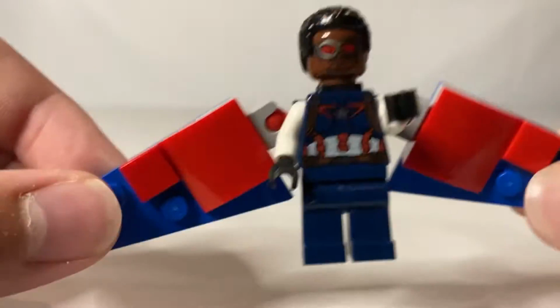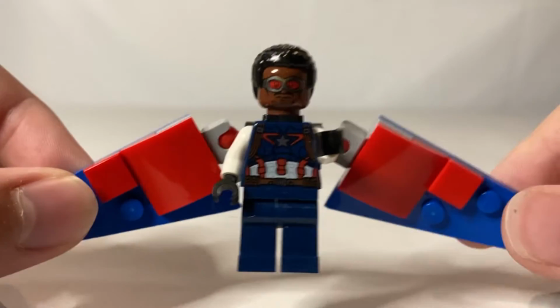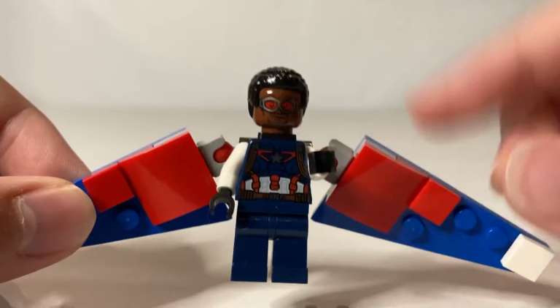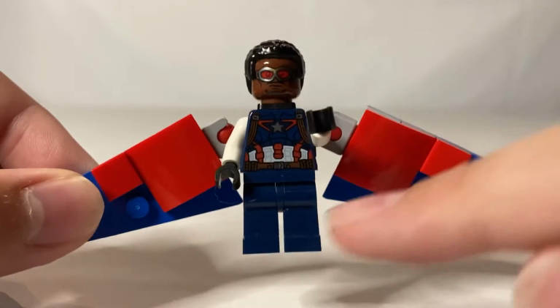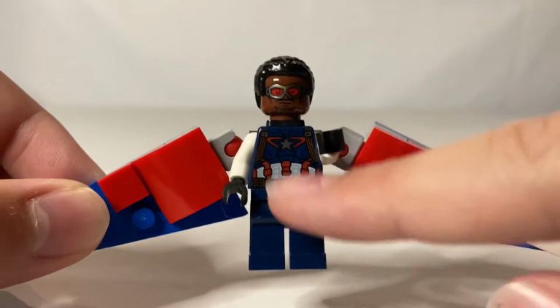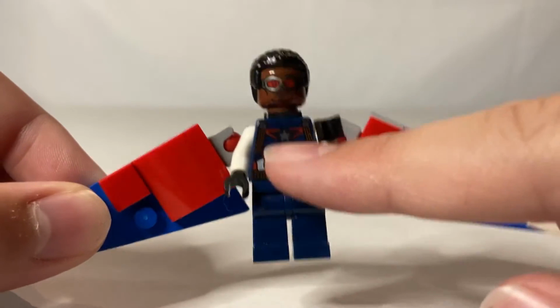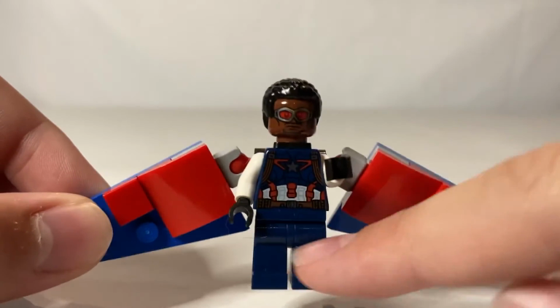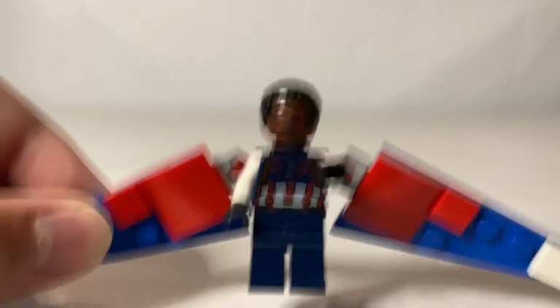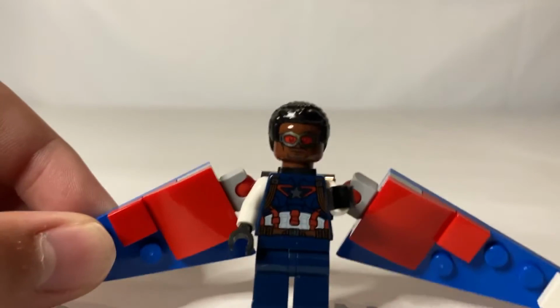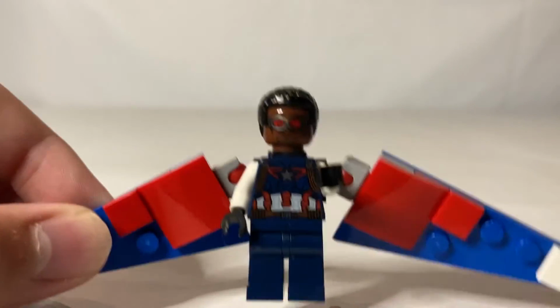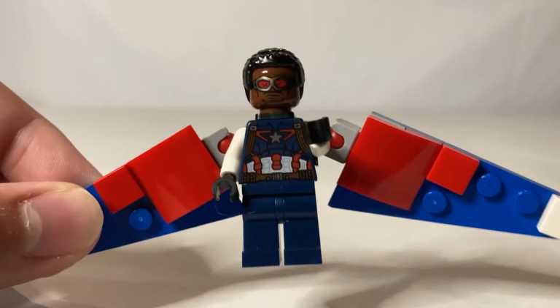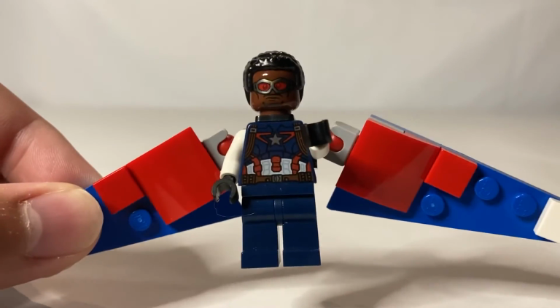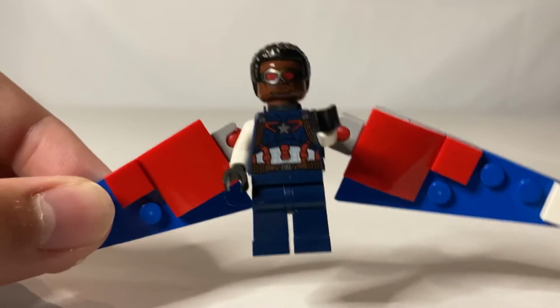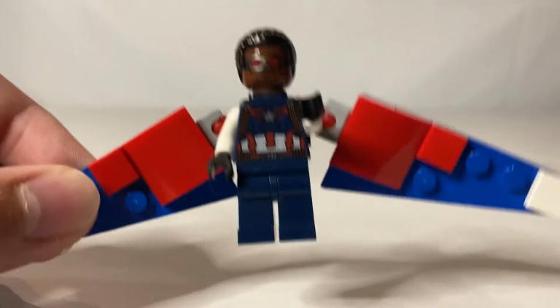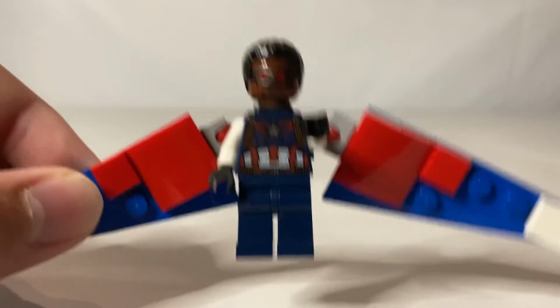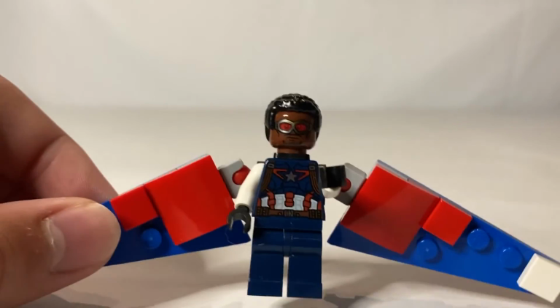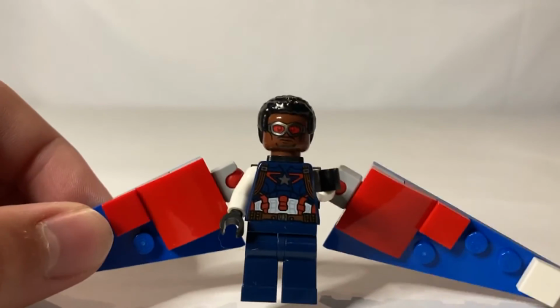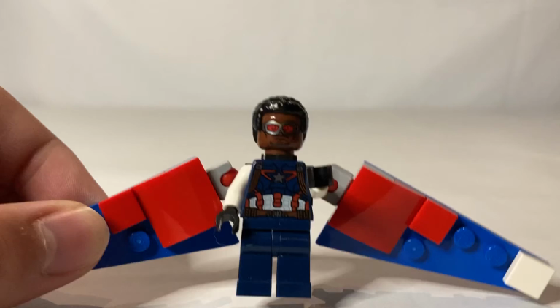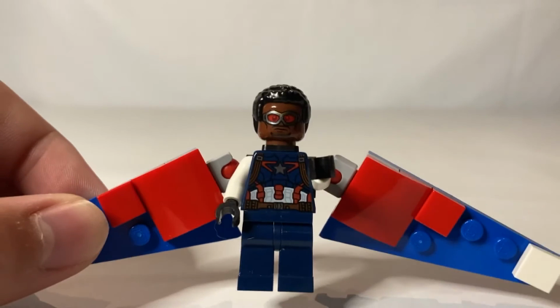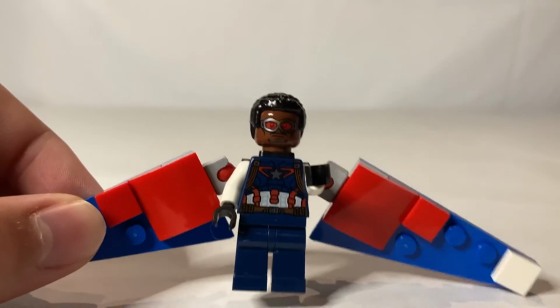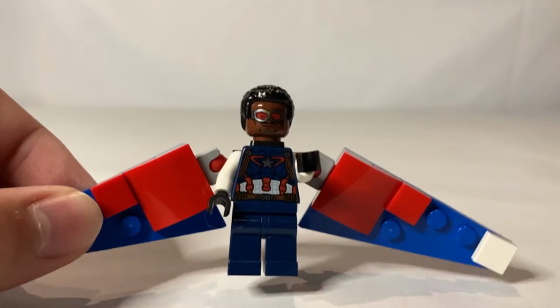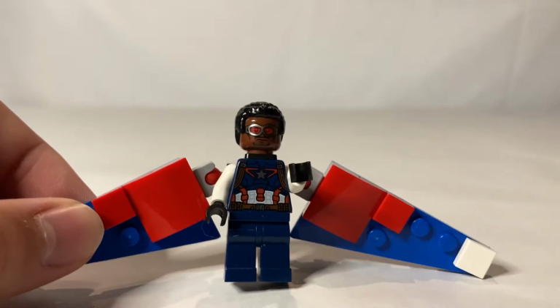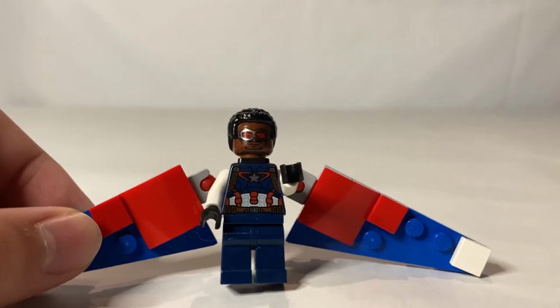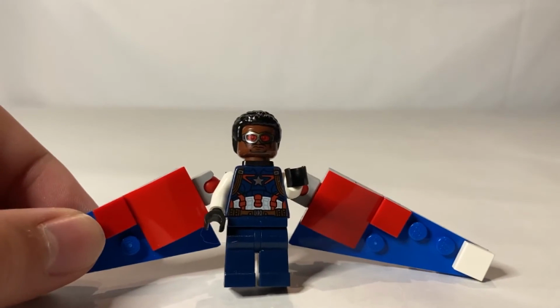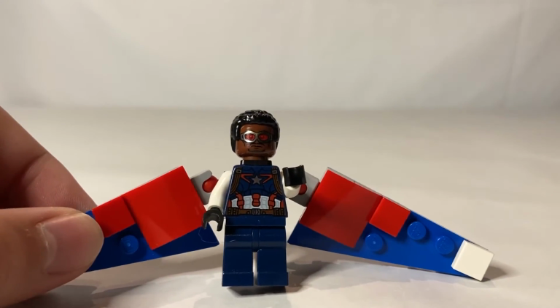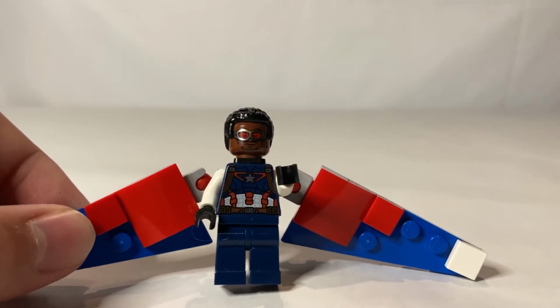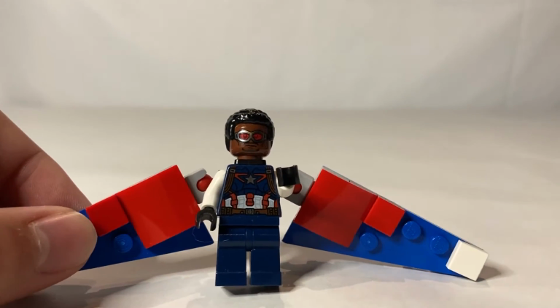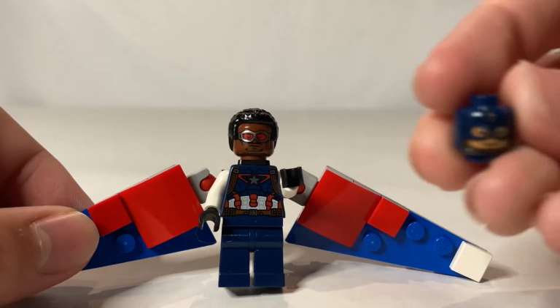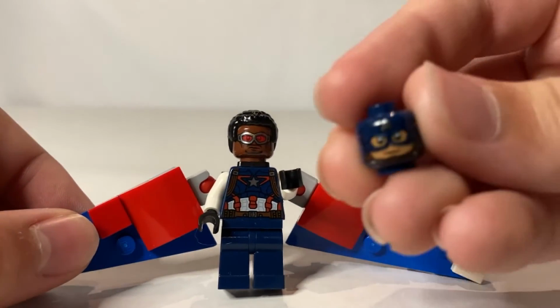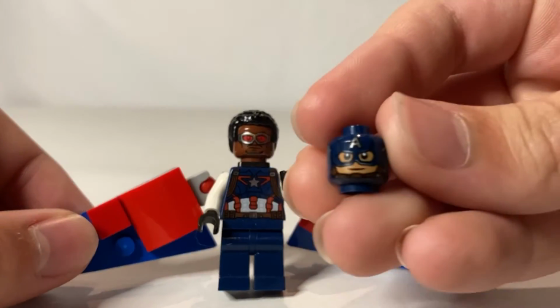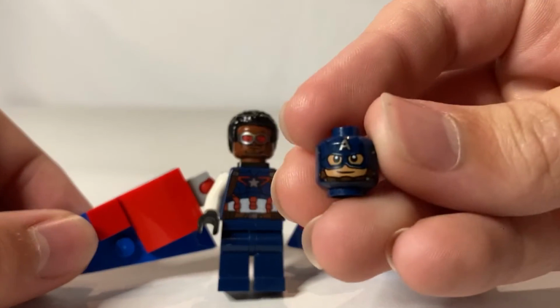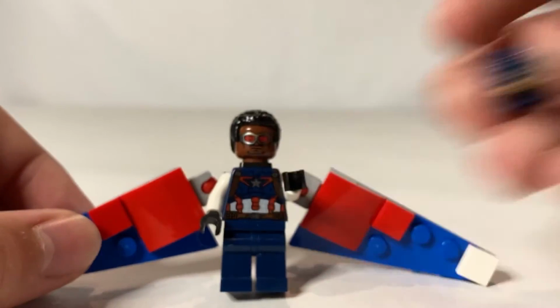And then I used this suit — the torso and the legs — just from this Captain America figure. I don't know from what movie or whatever, but from that figure.